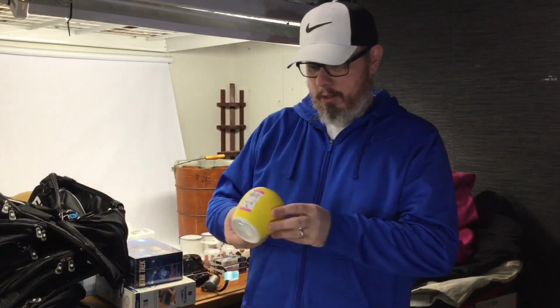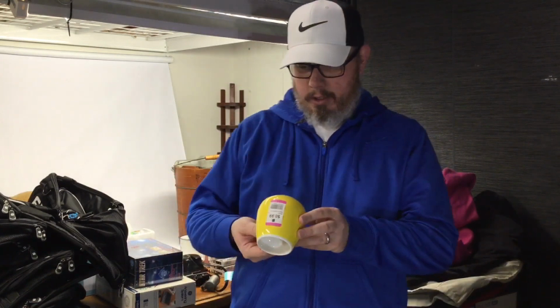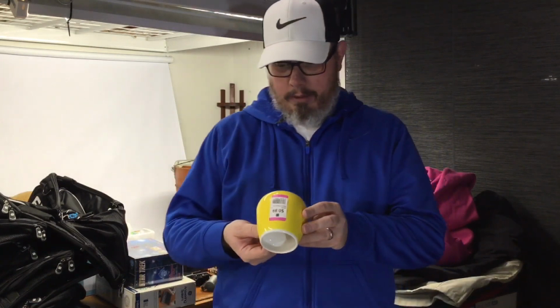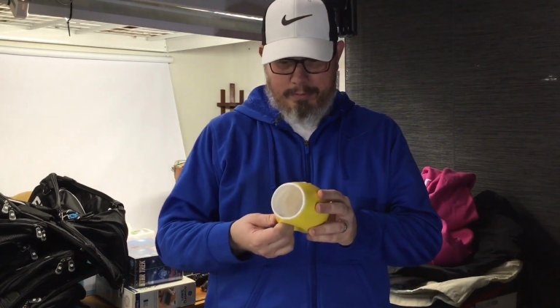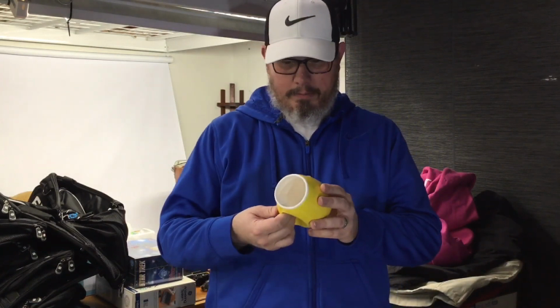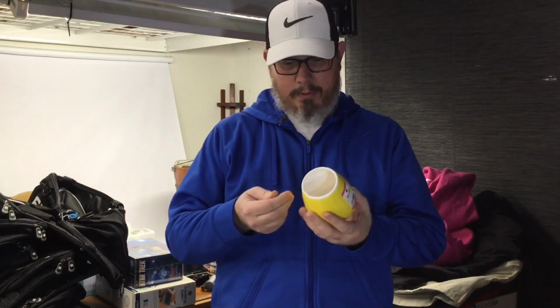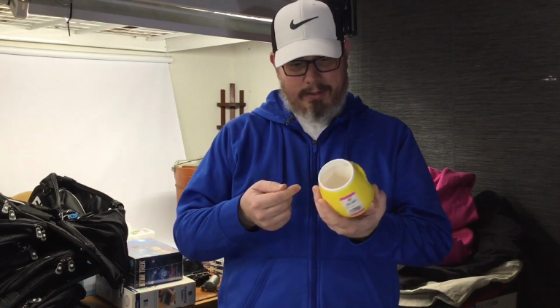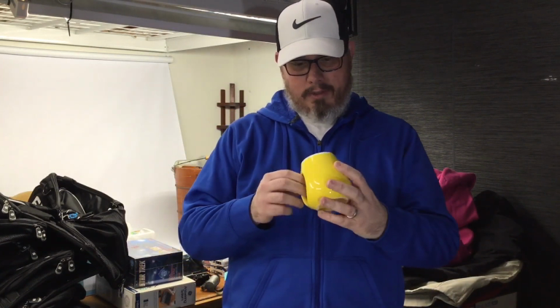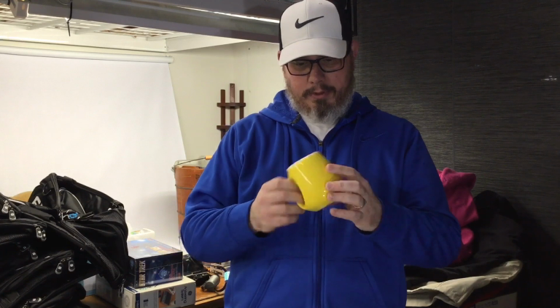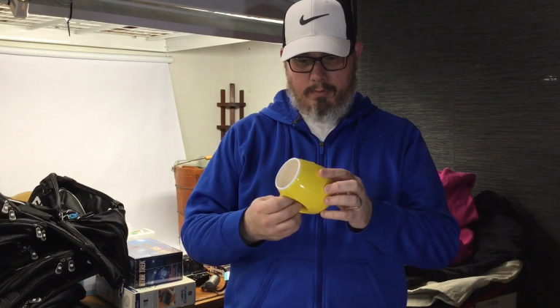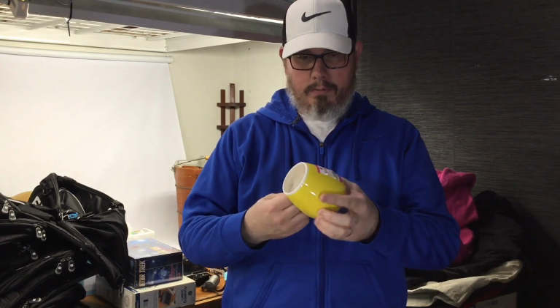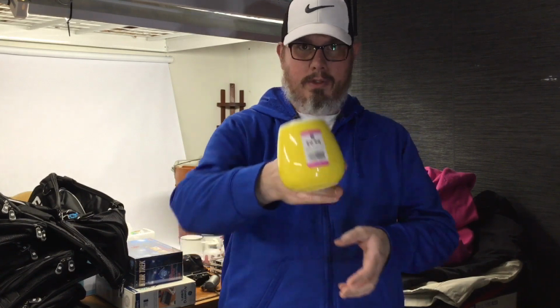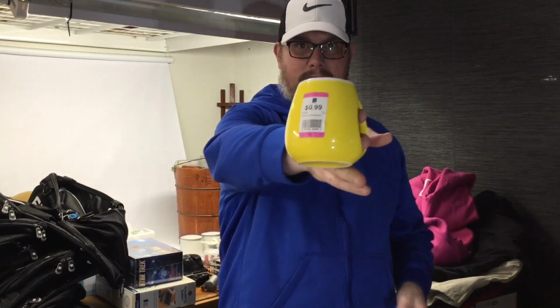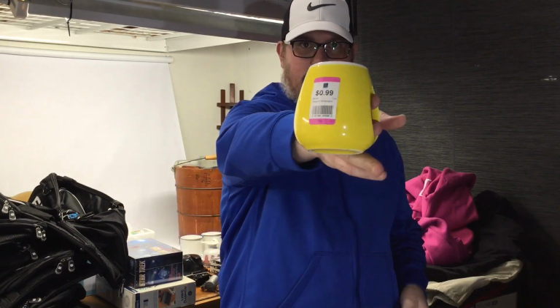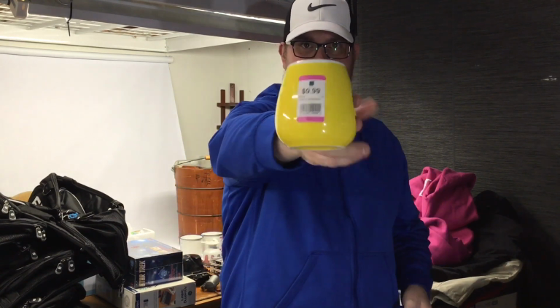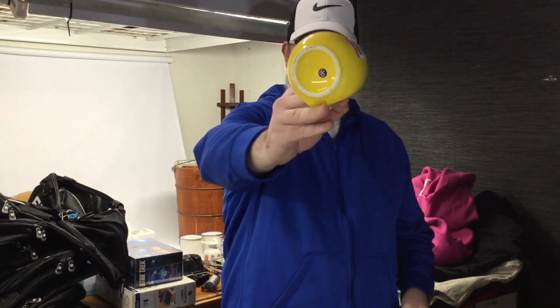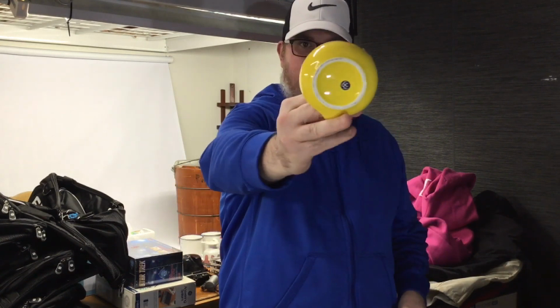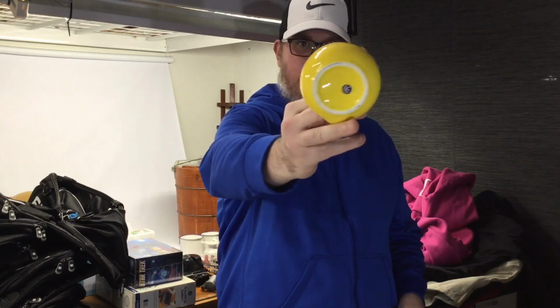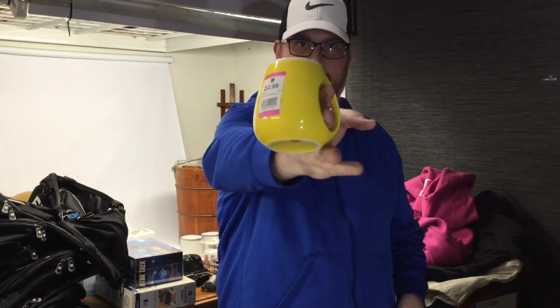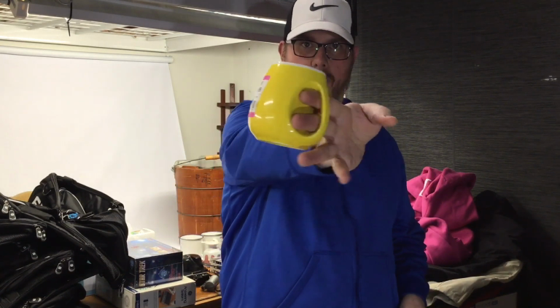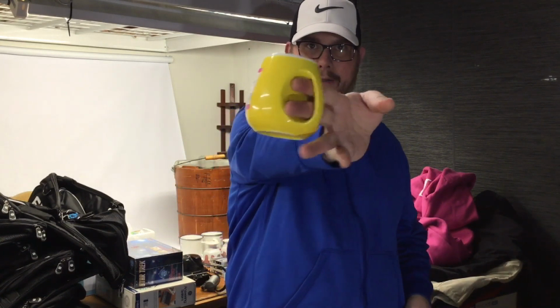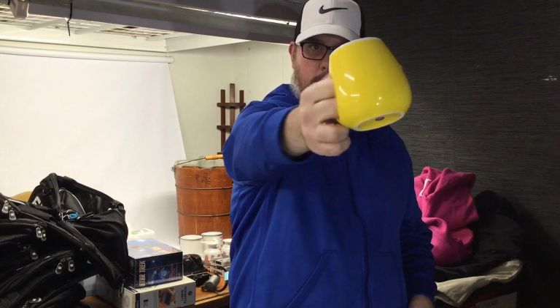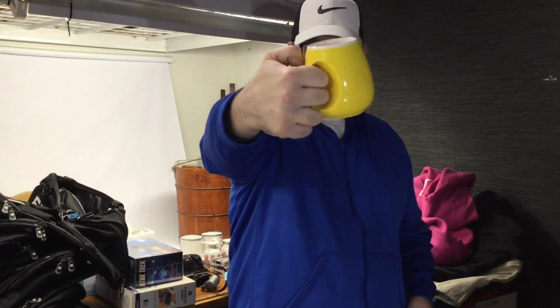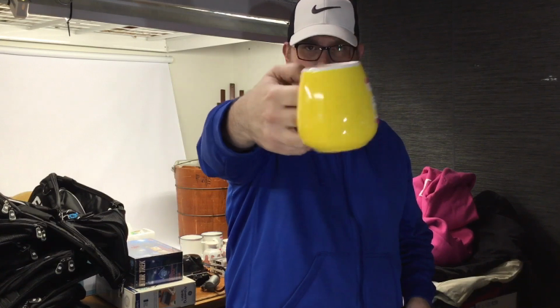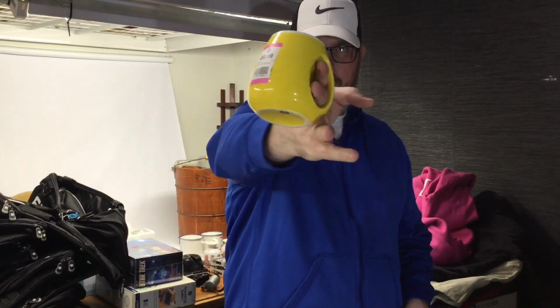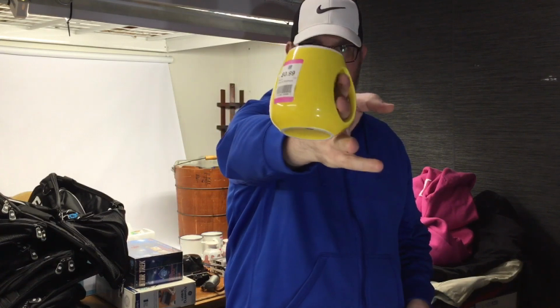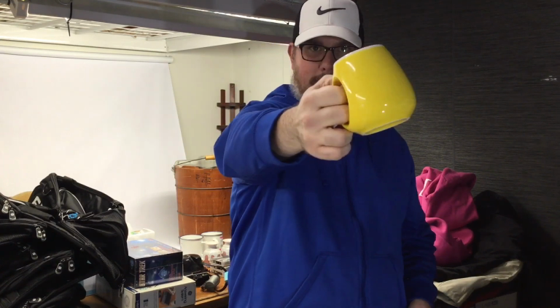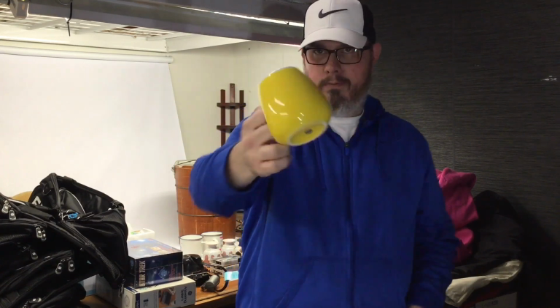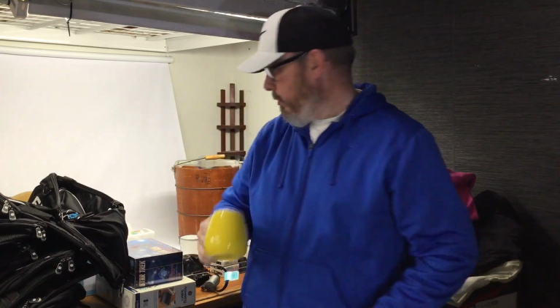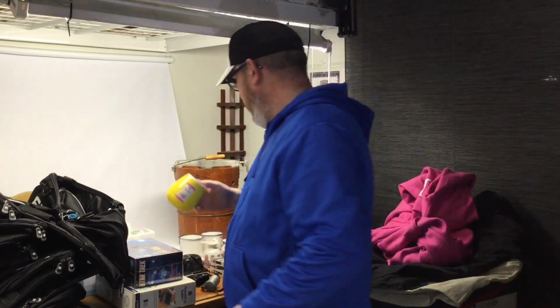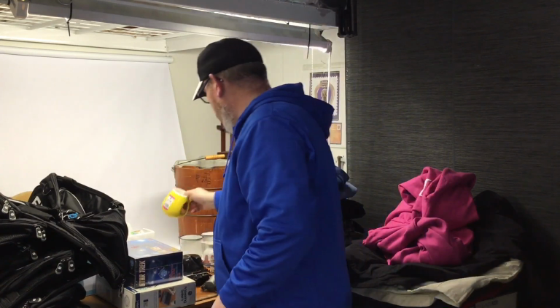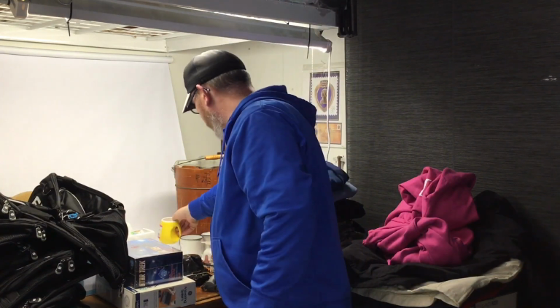Another cup my wife picked up — I think we've had something similar to this before. This is only 50 cents, made in Japan, pretty cool styling. I have no doubt that's a 20 to 30 dollar mug.